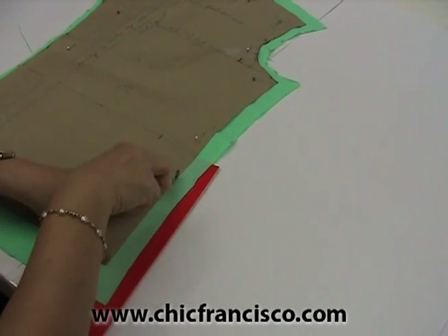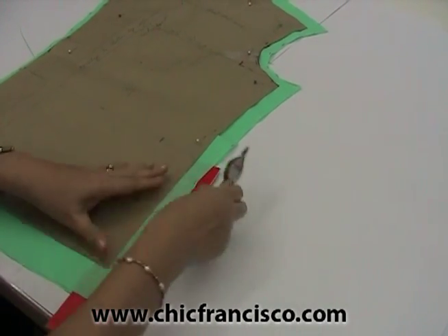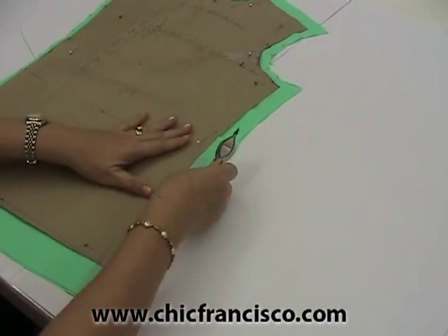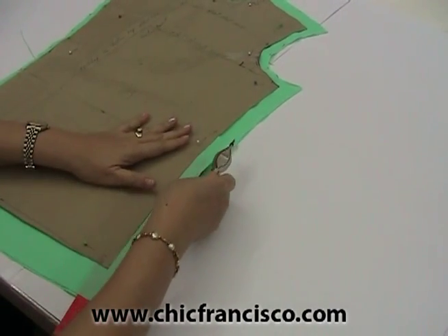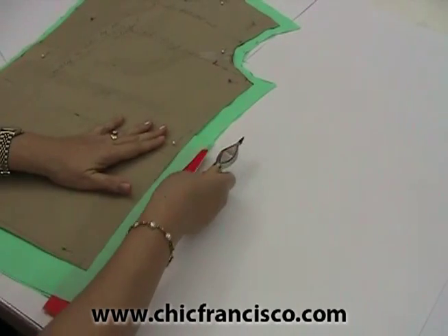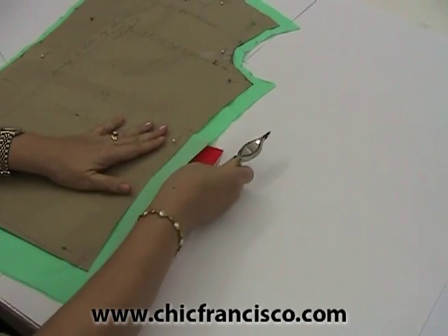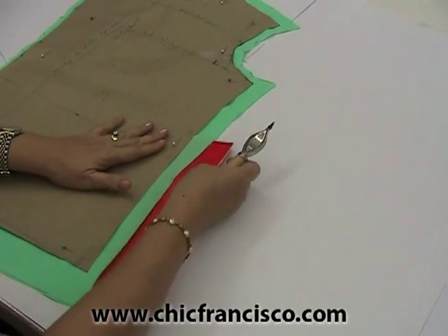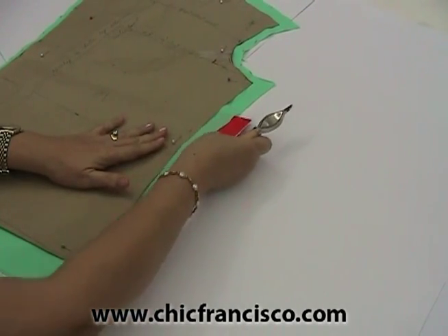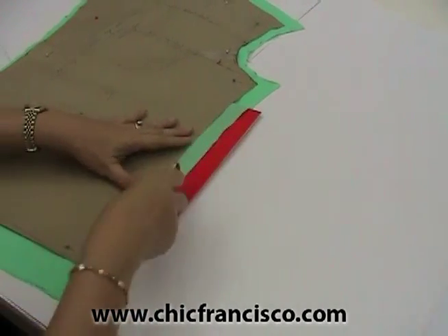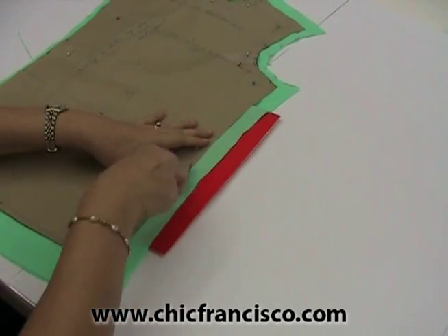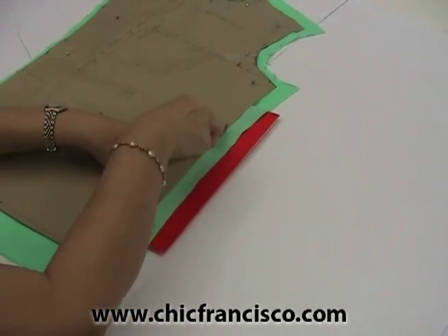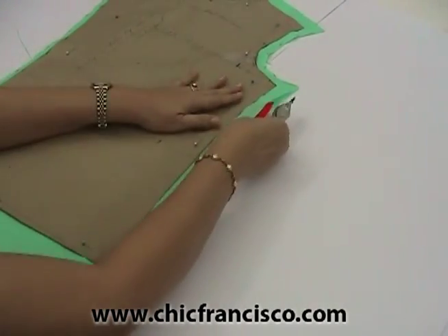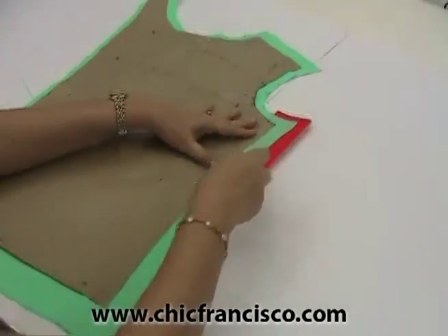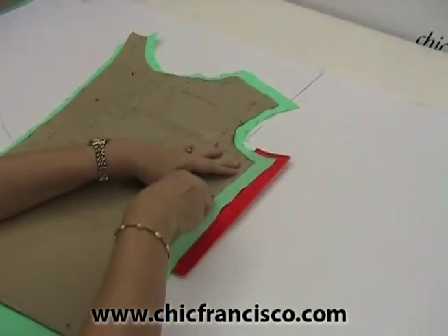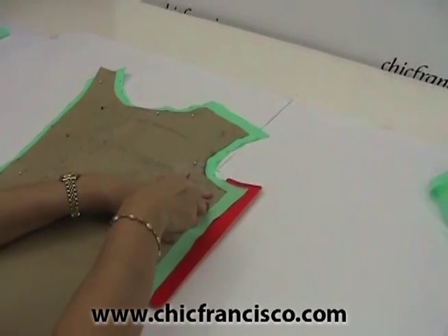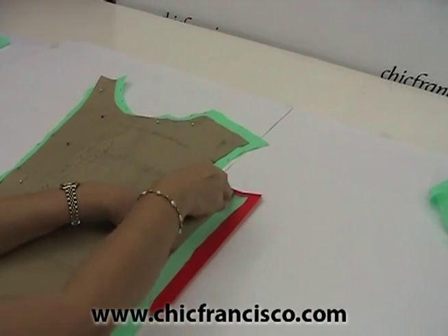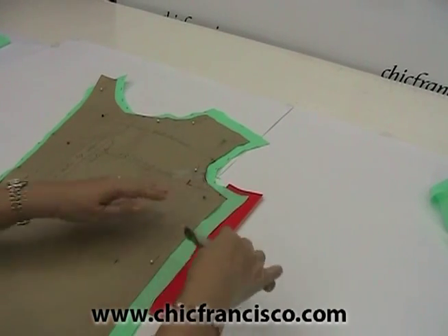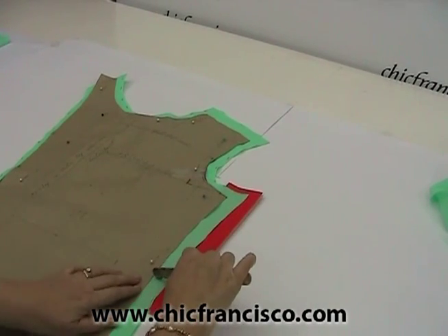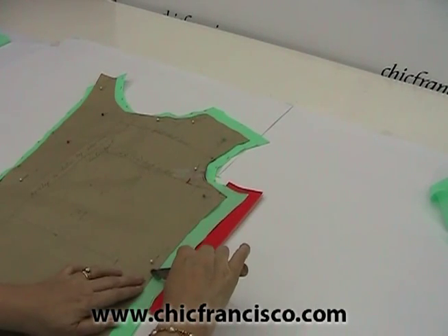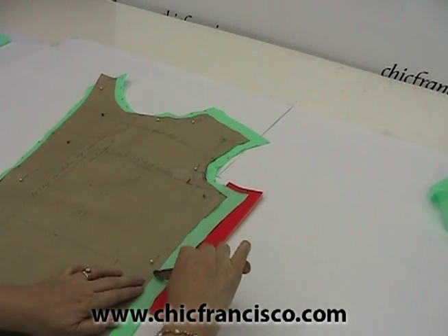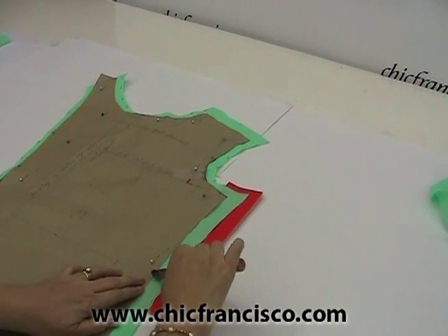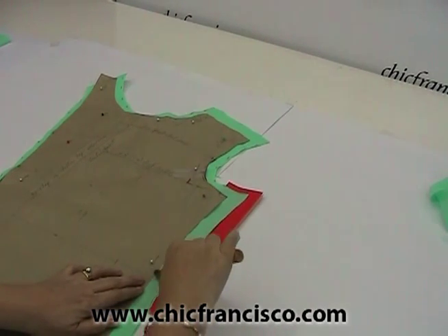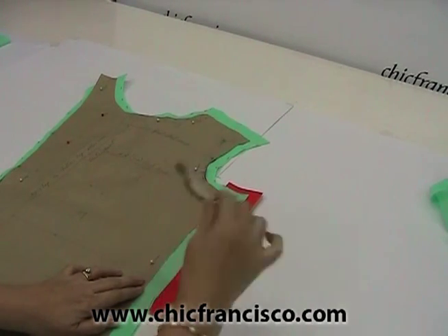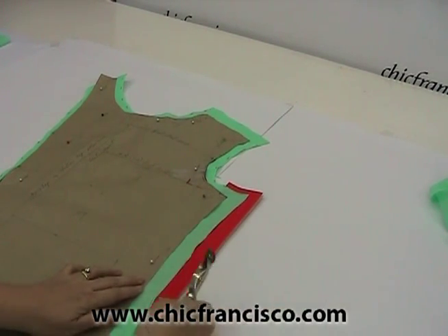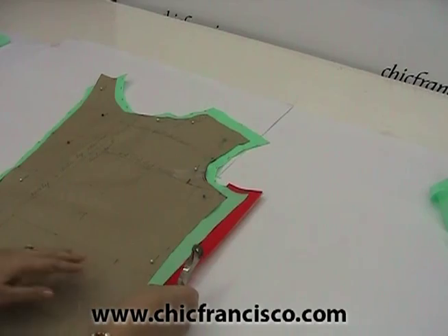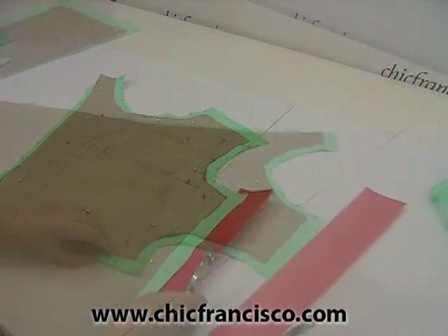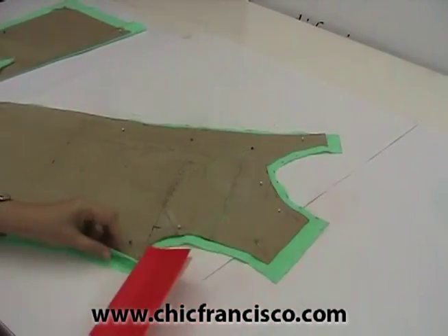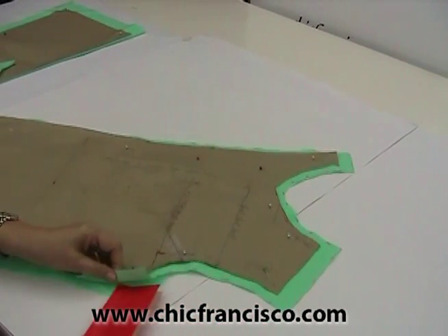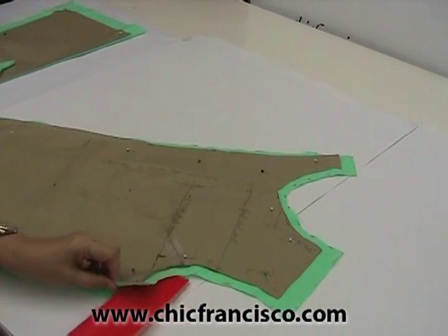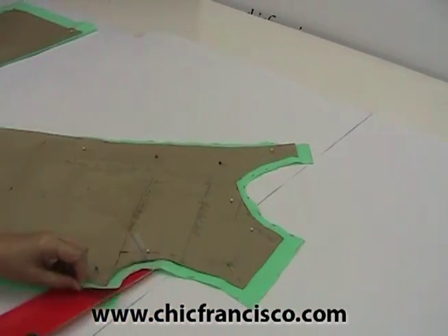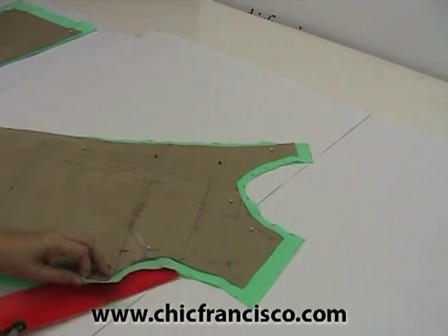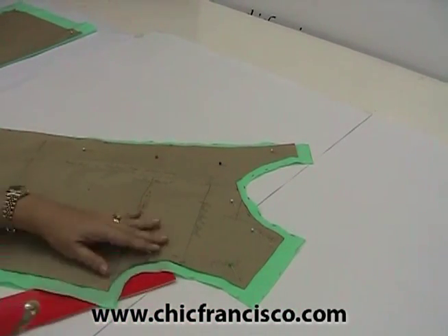Now I'm tracing the sewing line of the side seam. You can actually mark the waistline this way. Now we can trace the armhole.